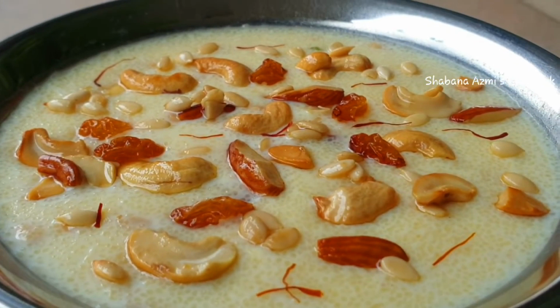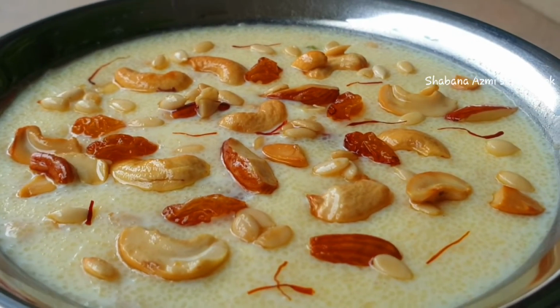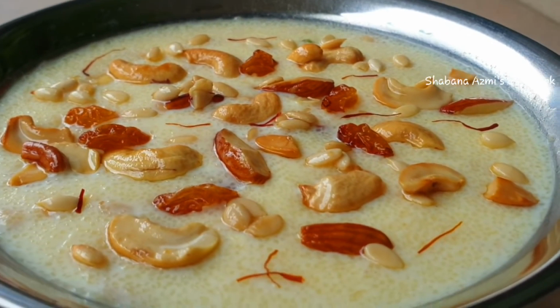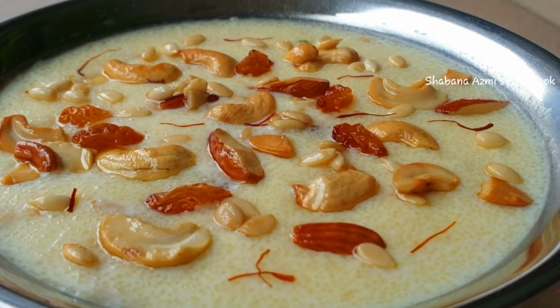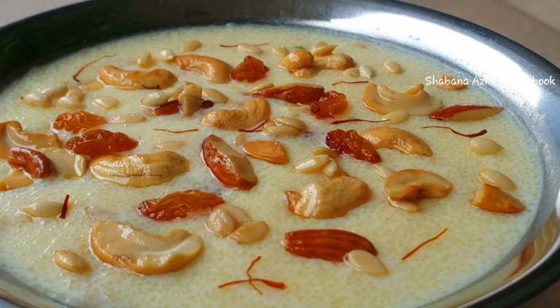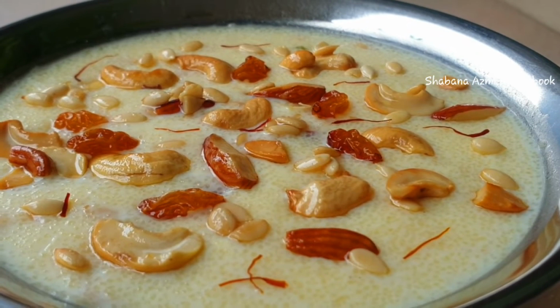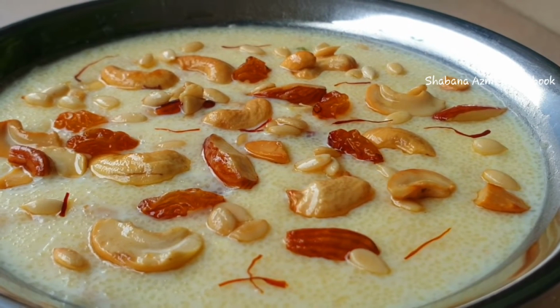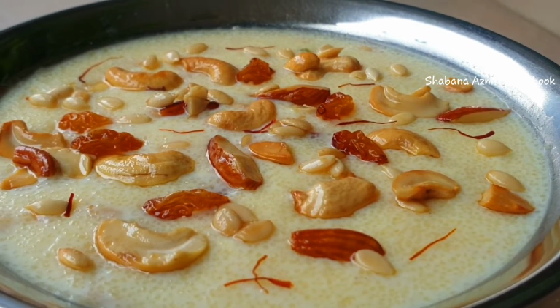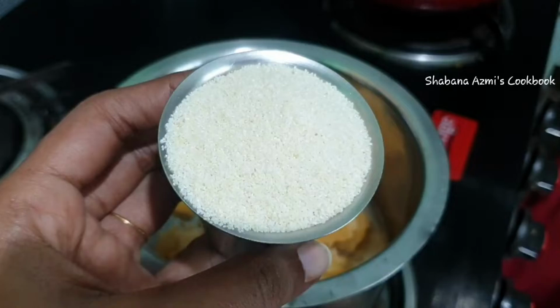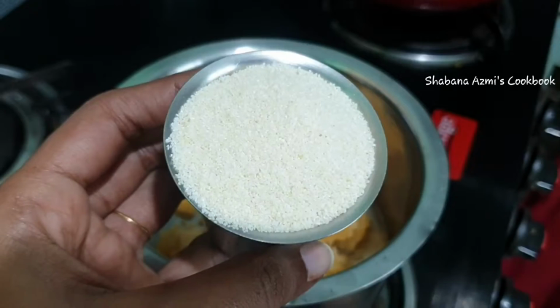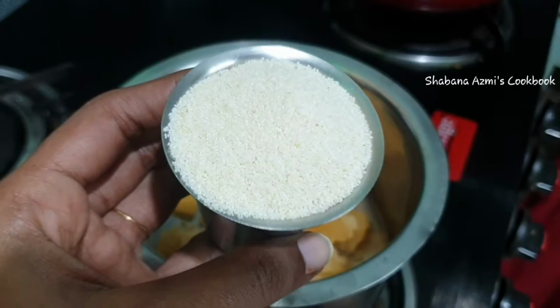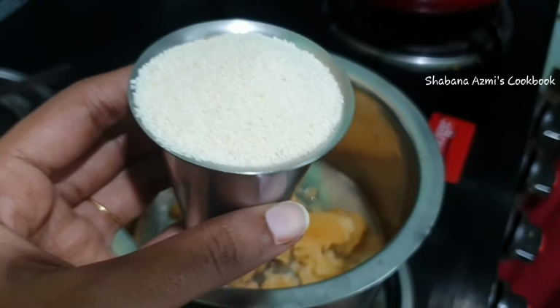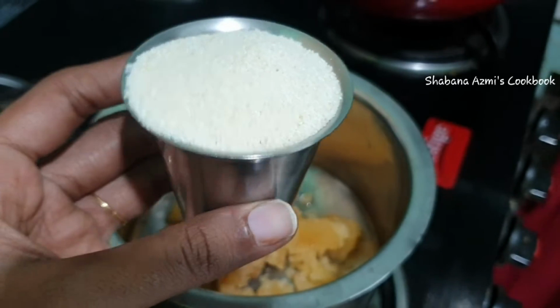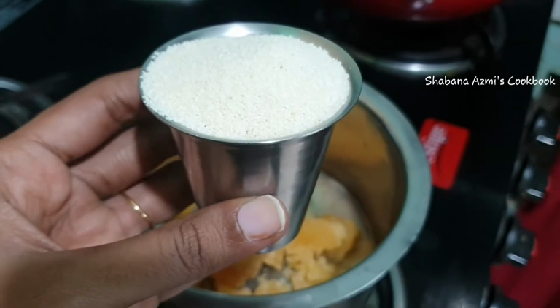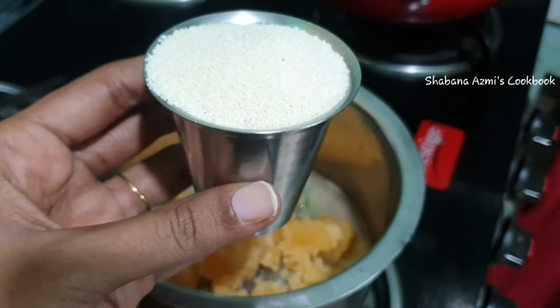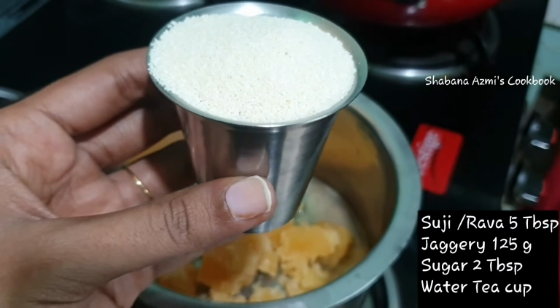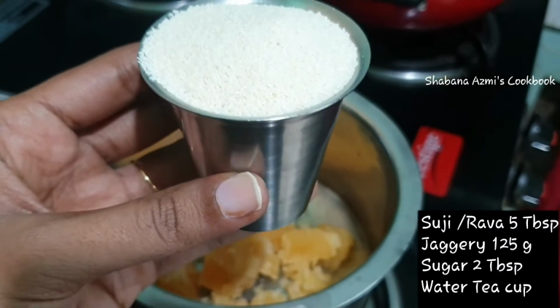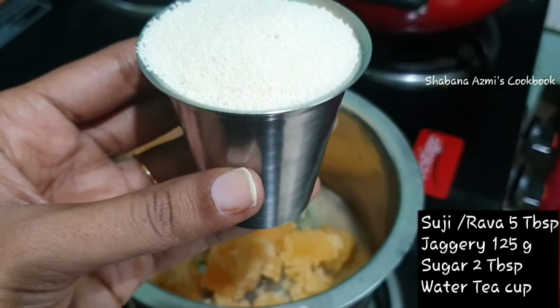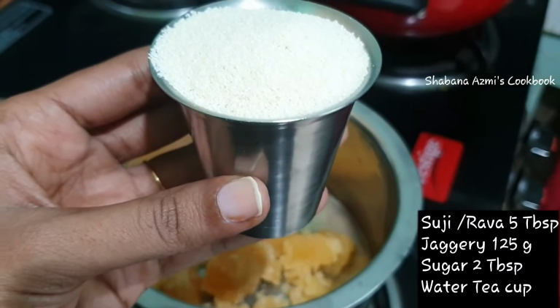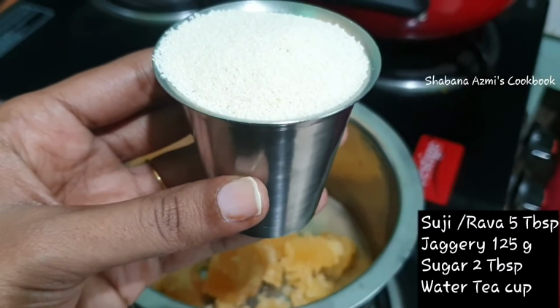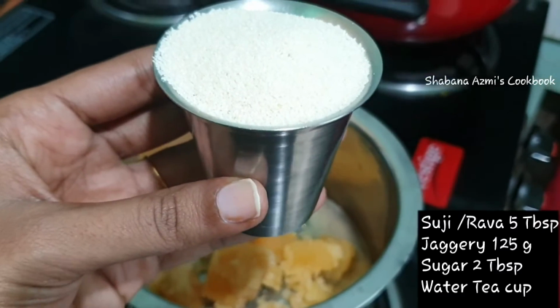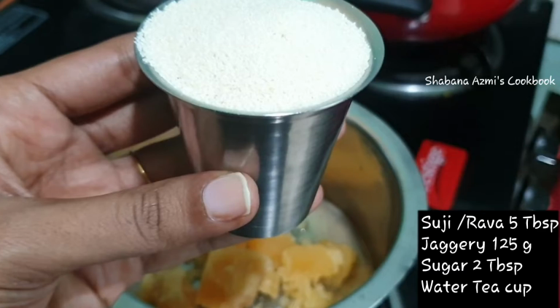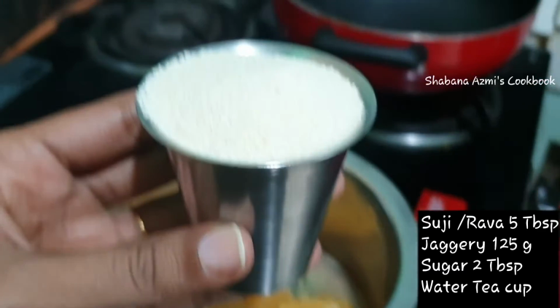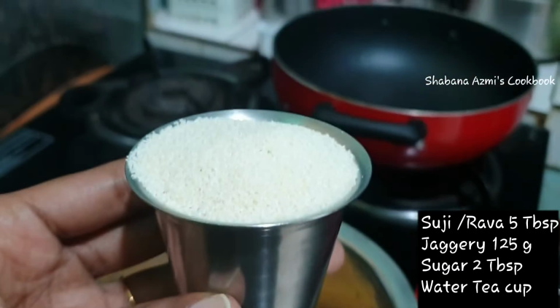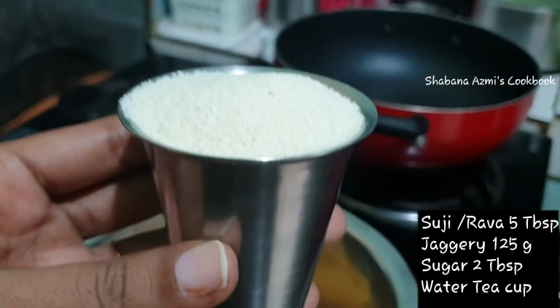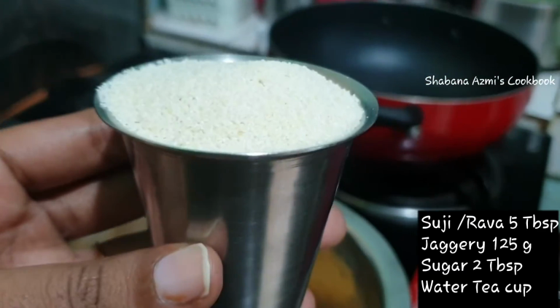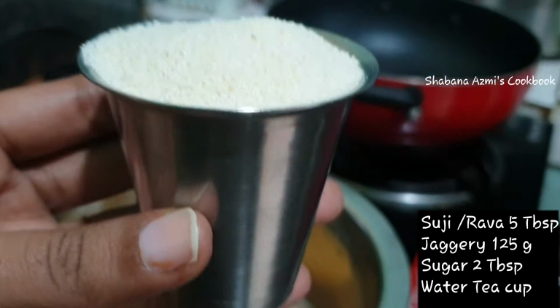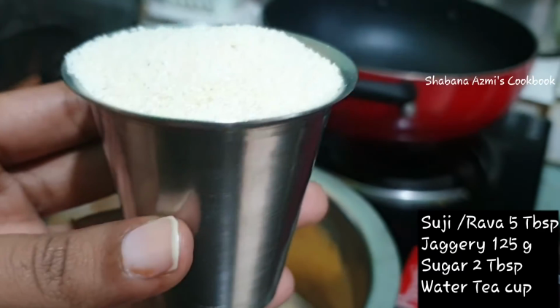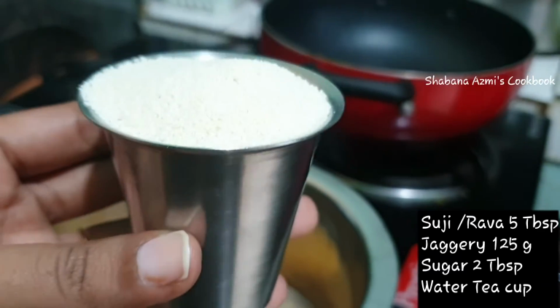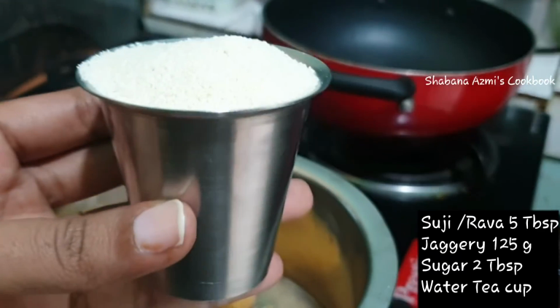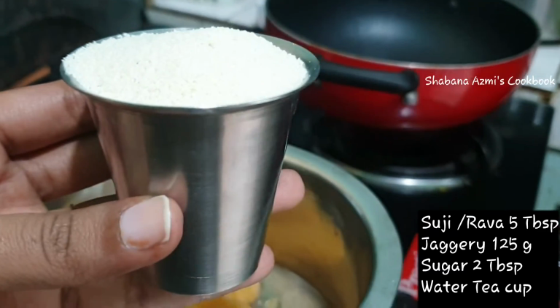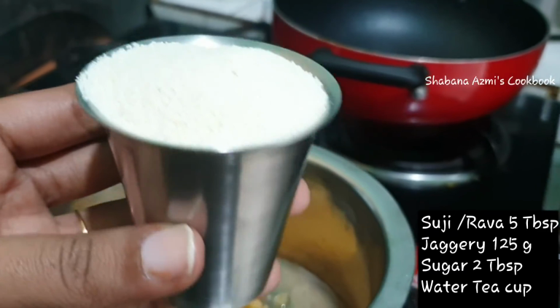Today I will show you how to make Bombay Rava. This is a small glass of Bombay Rava, and I will show you how to make a glass of Bombay Rava.